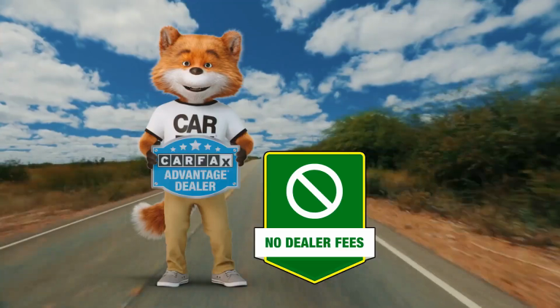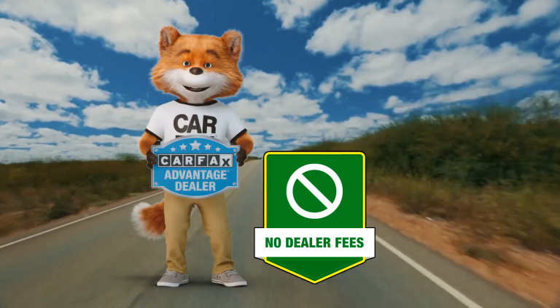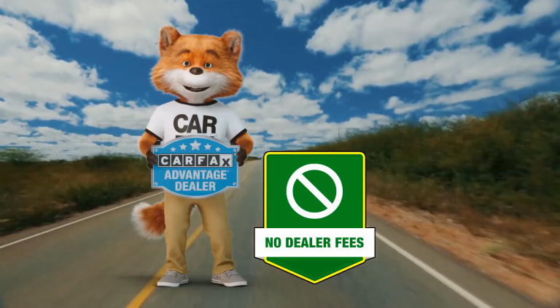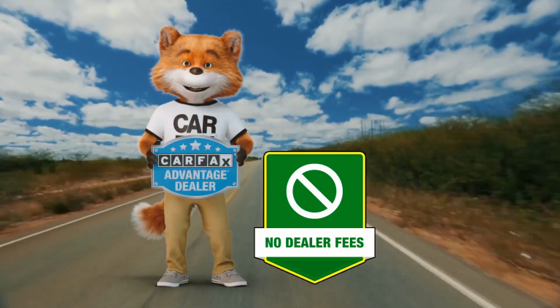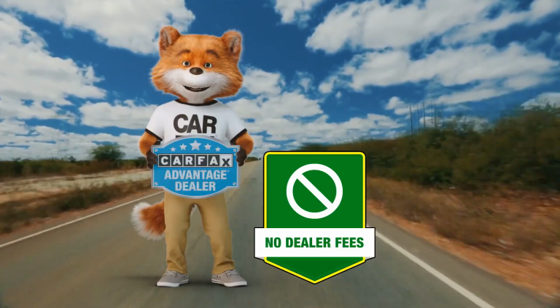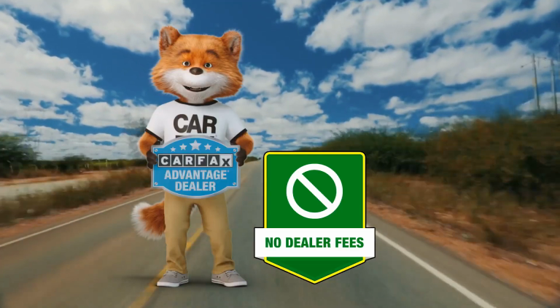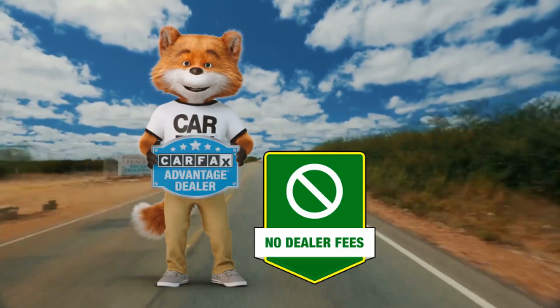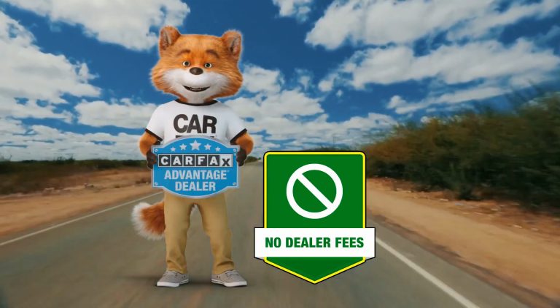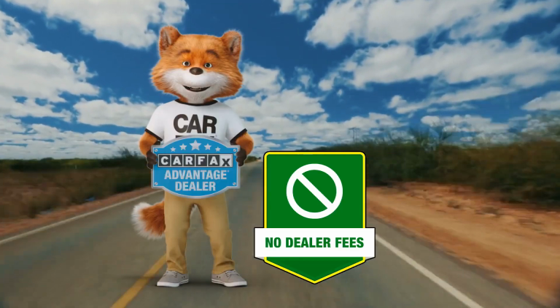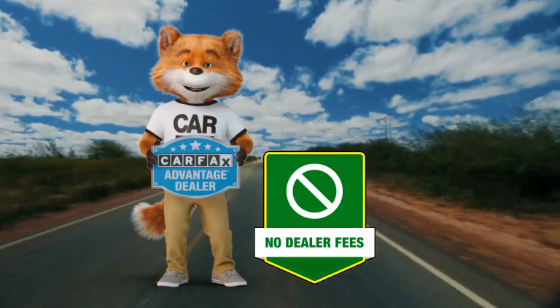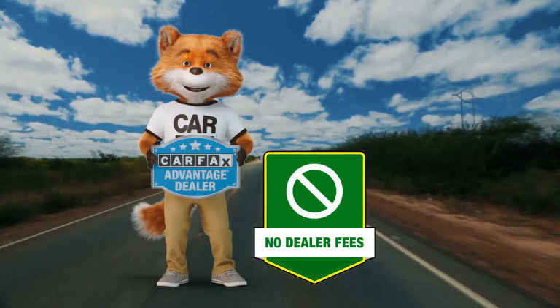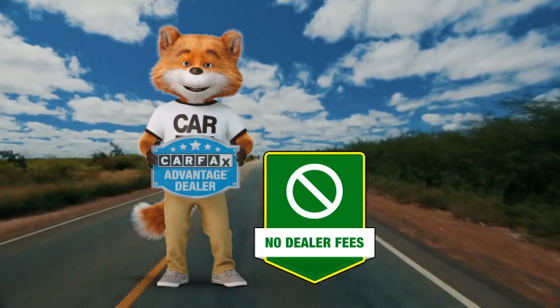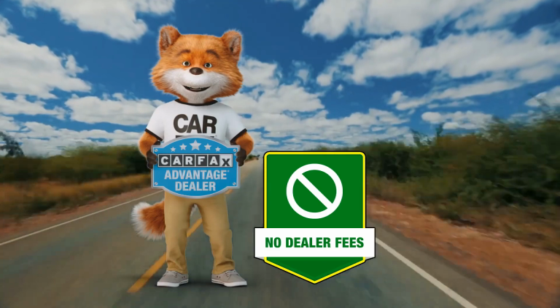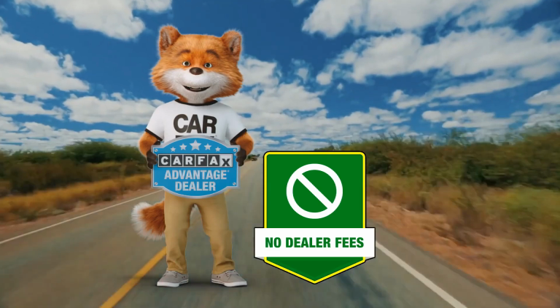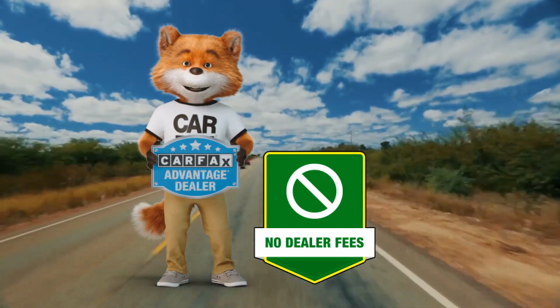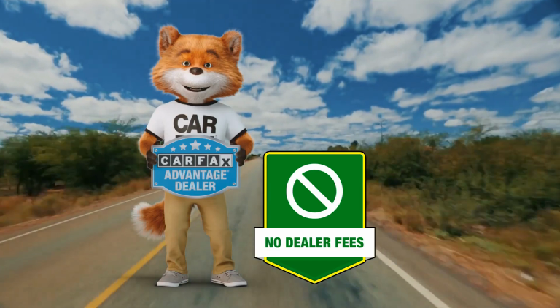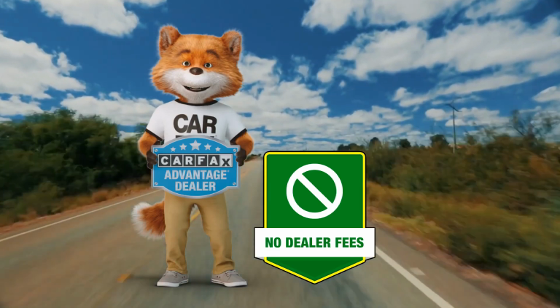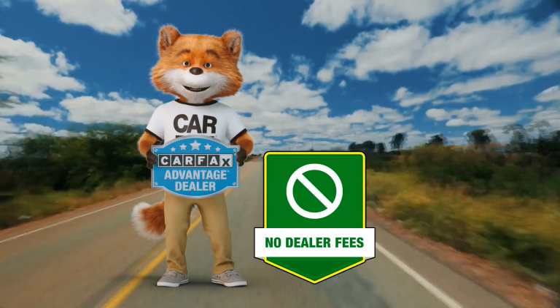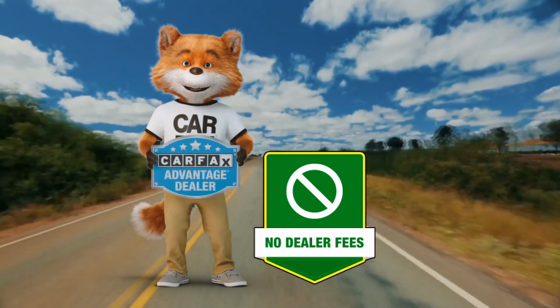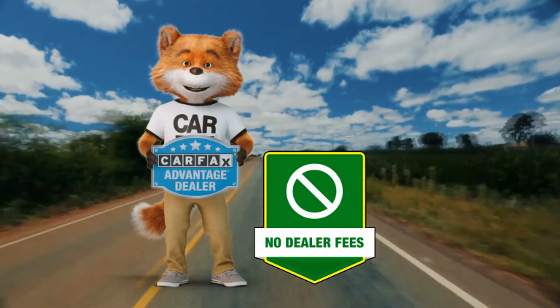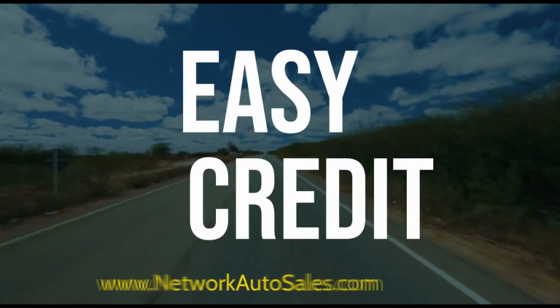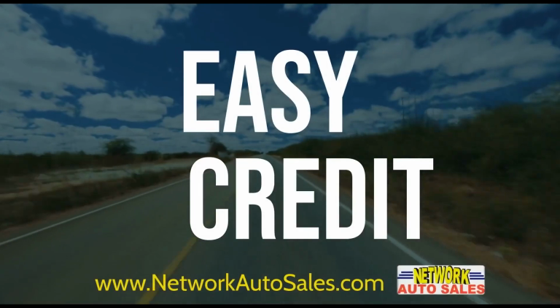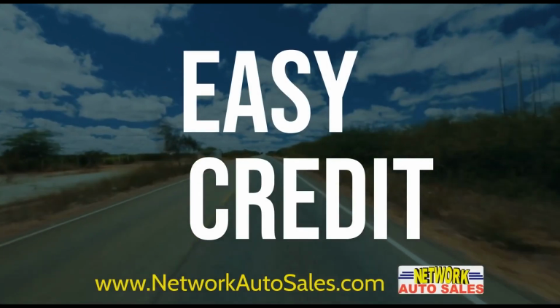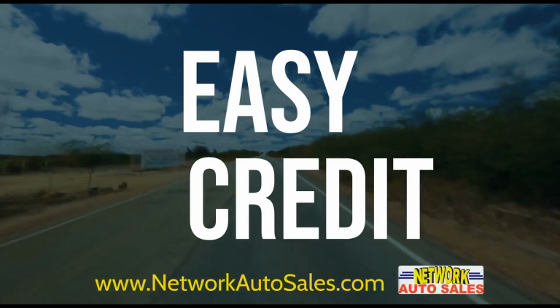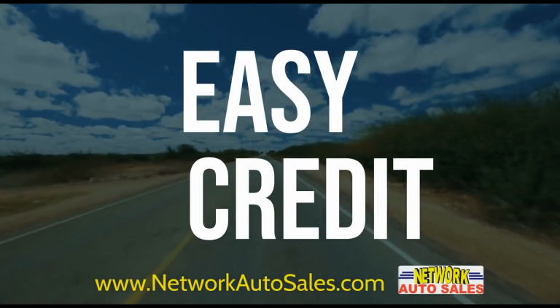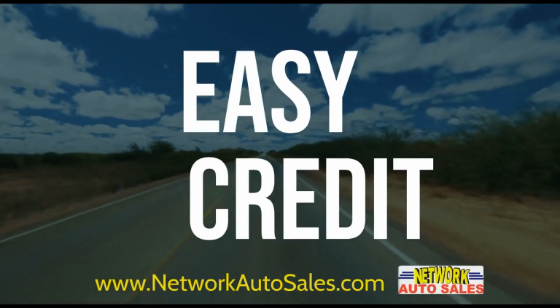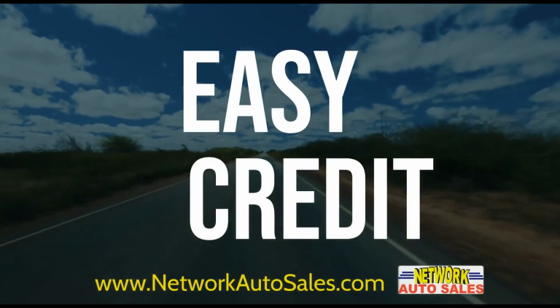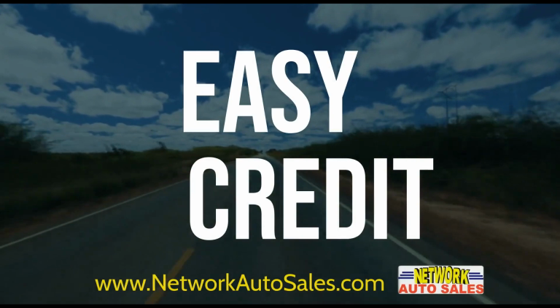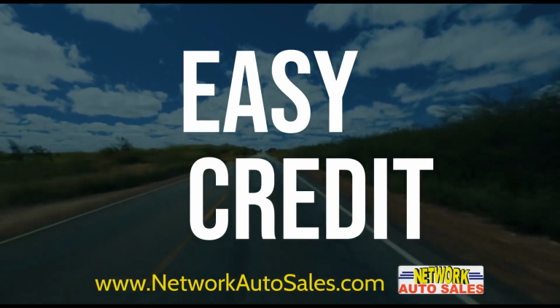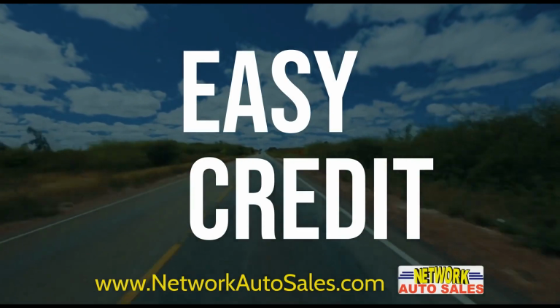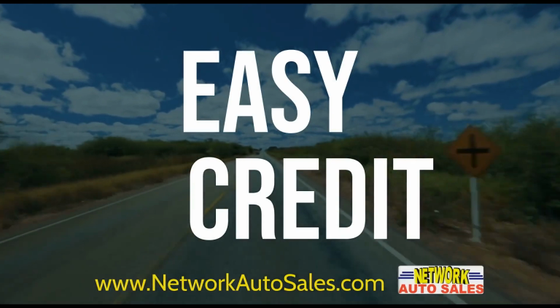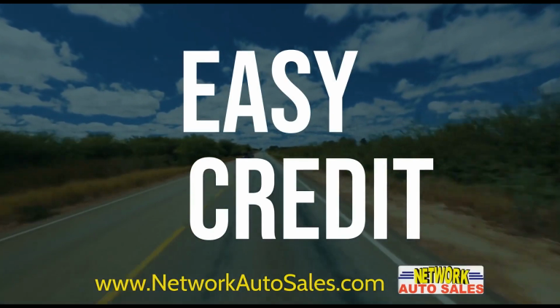We are a Carfax Advantage dealer so that means that every car comes with a free Carfax report upon request and no dealer fees ever. Please refer to our website NetworkAutoSales.com and we hope to hear from you soon.